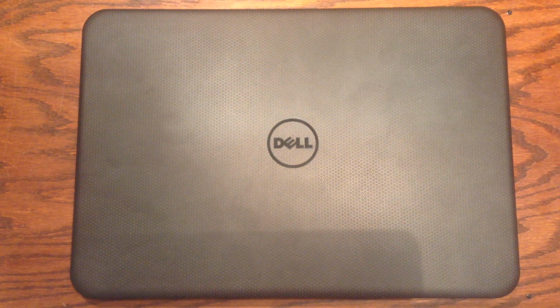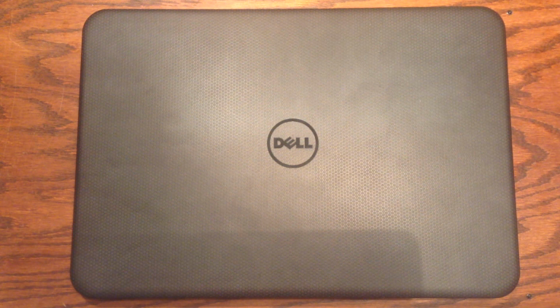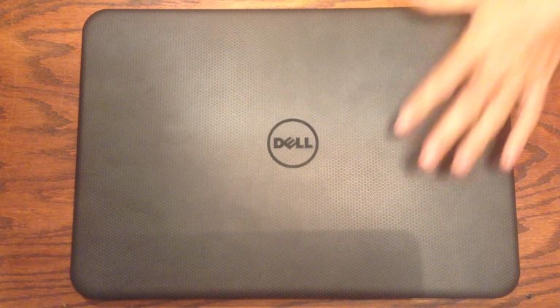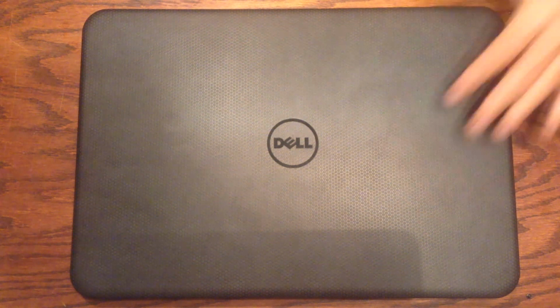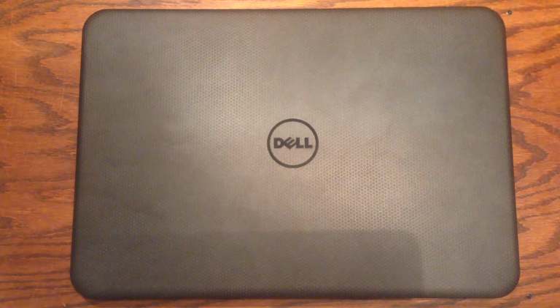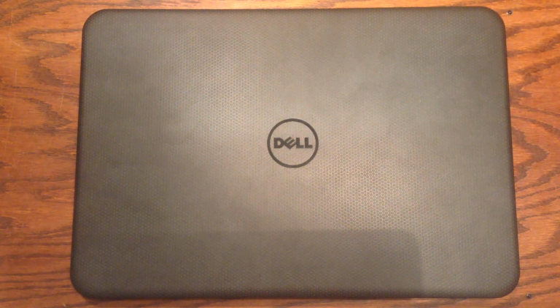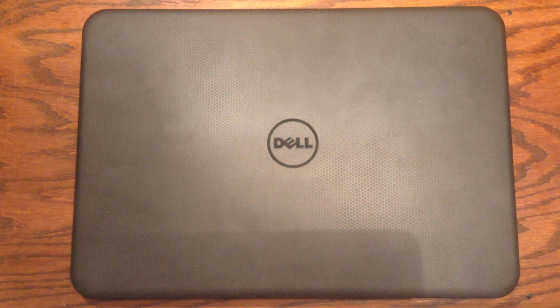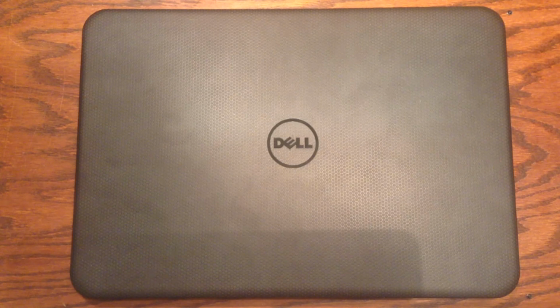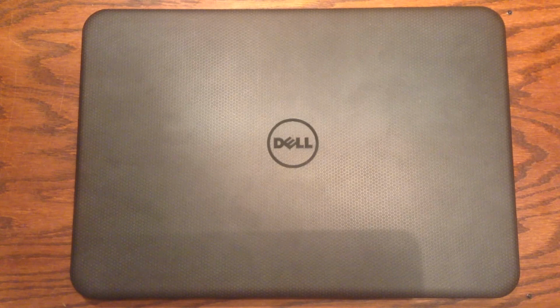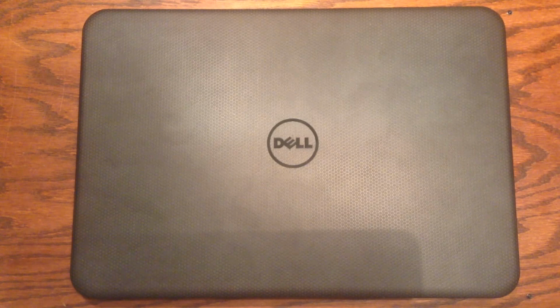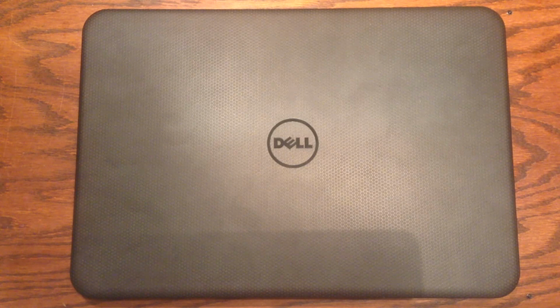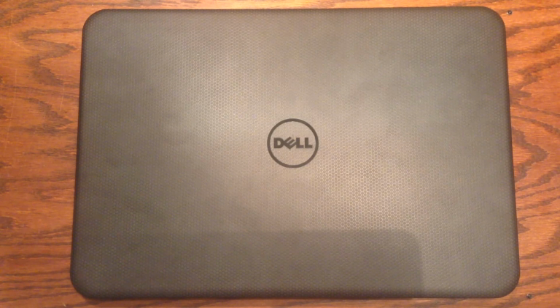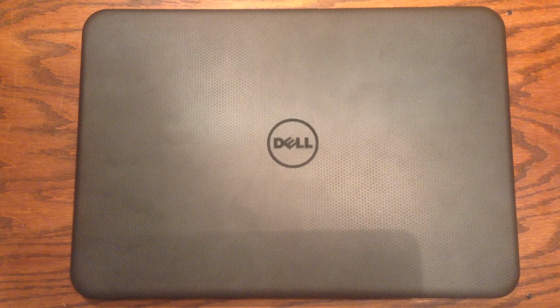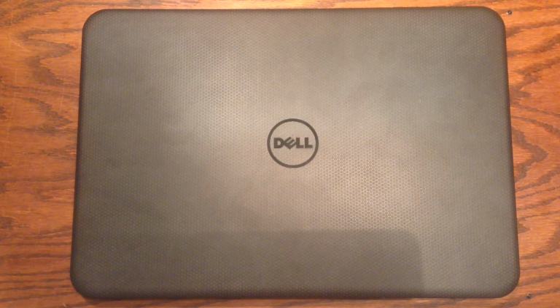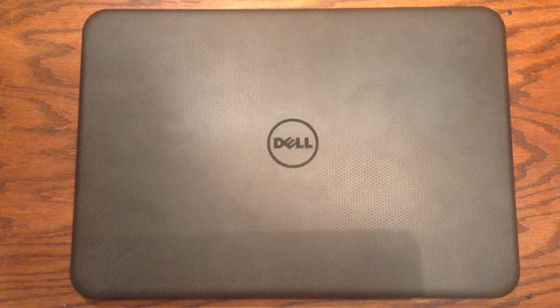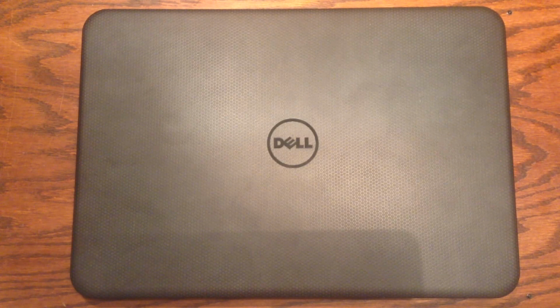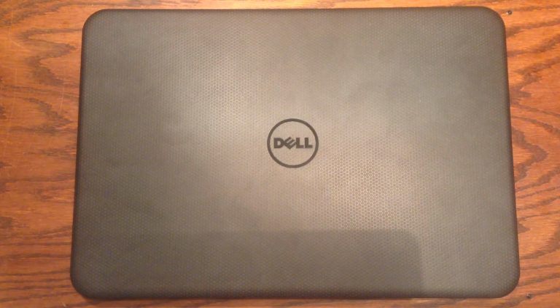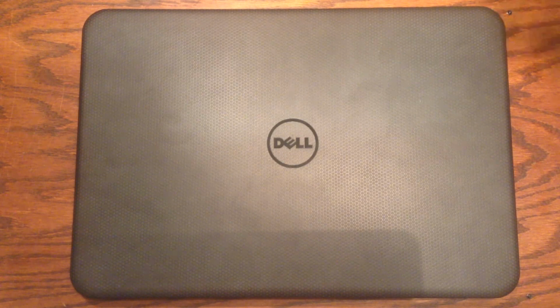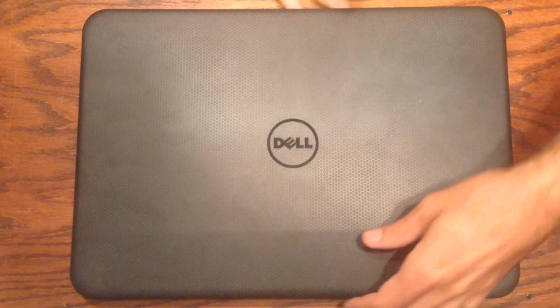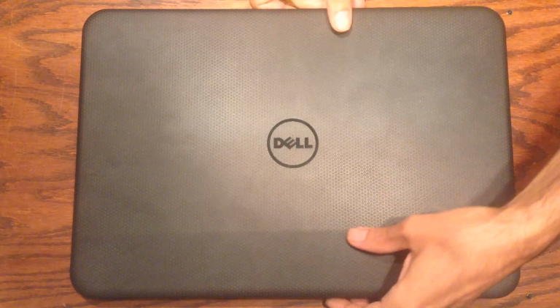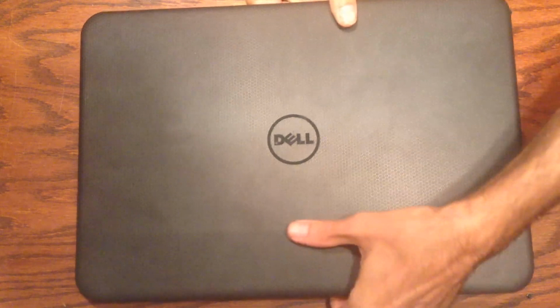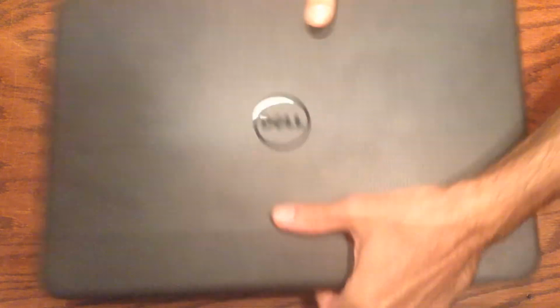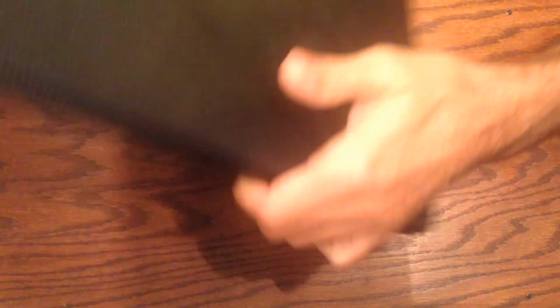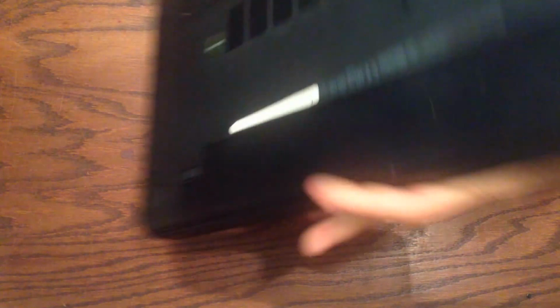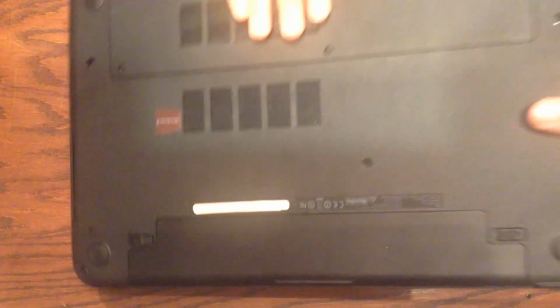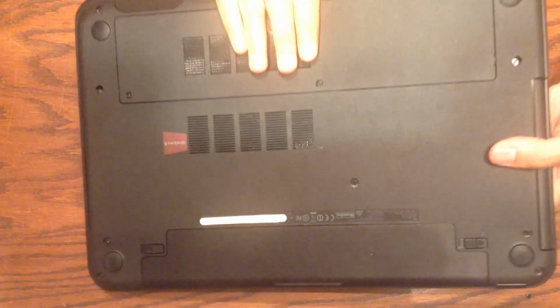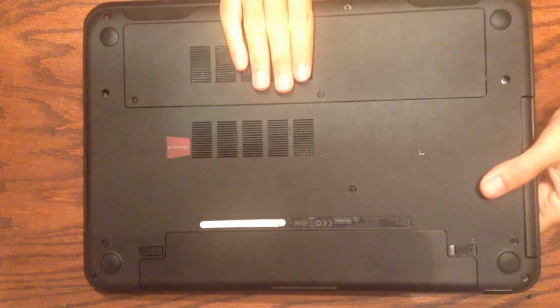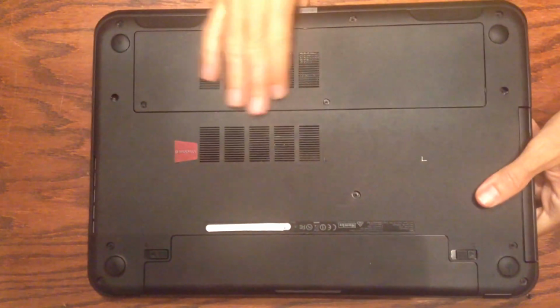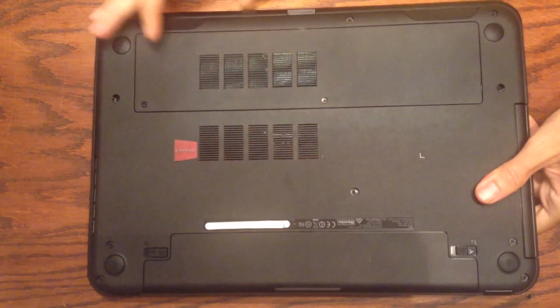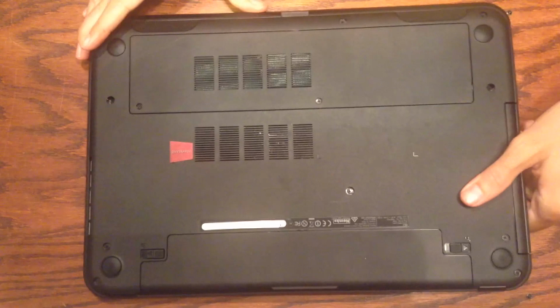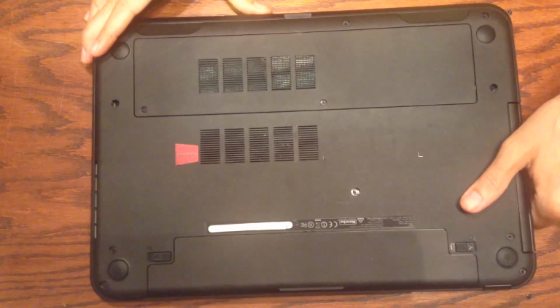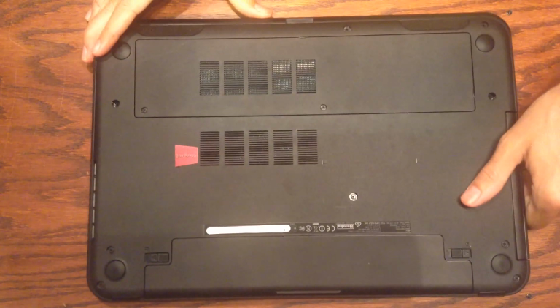Okay folks, here we have a Dell i3531-1200BK laptop and I'm going to show you how to upgrade its RAM. This machine came with 4 gigs of RAM but we're going to move to 8 gigs, which is the most this machine can handle according to its spec sheet.